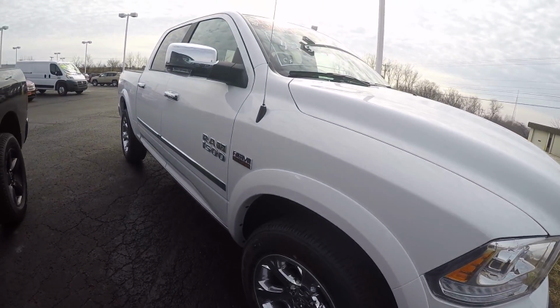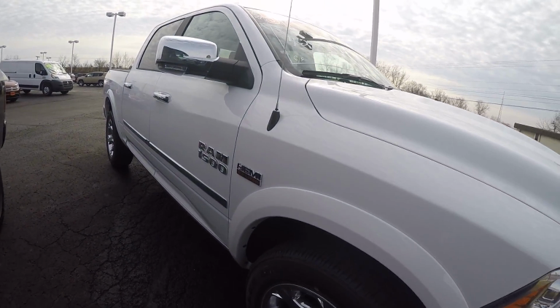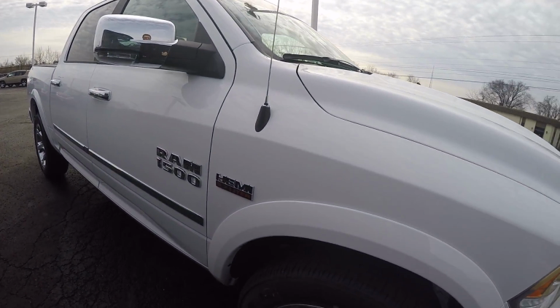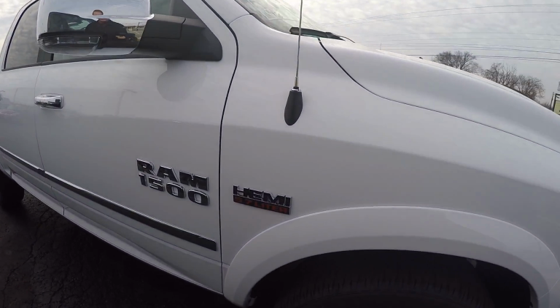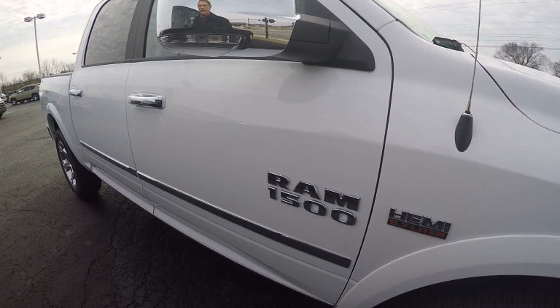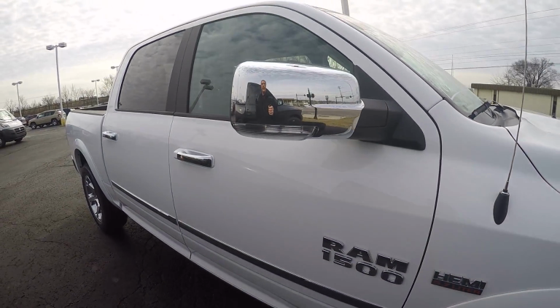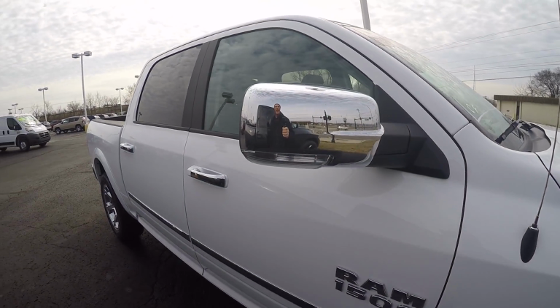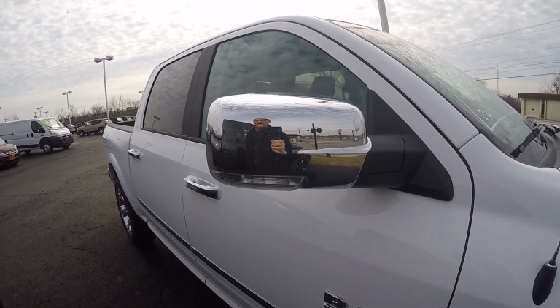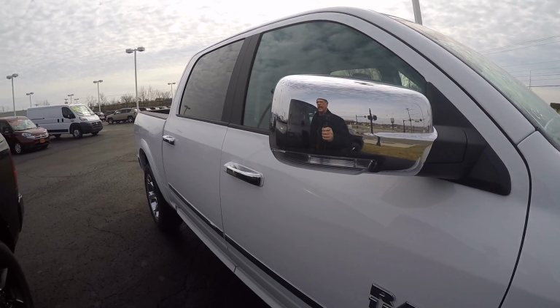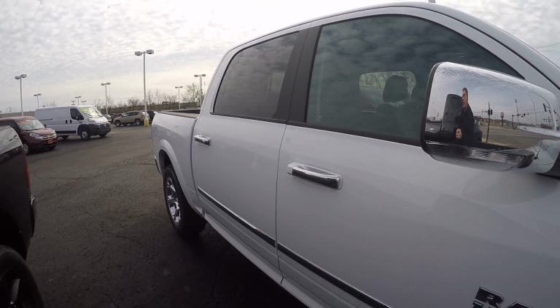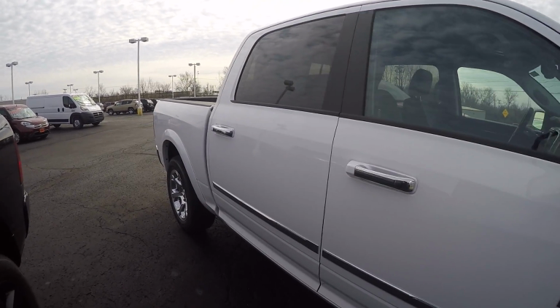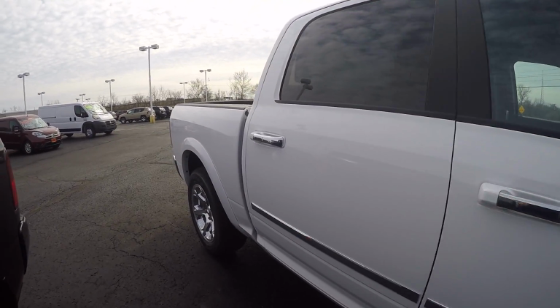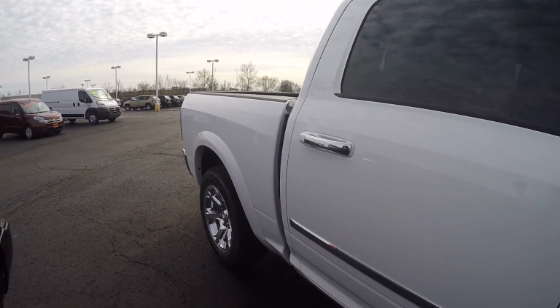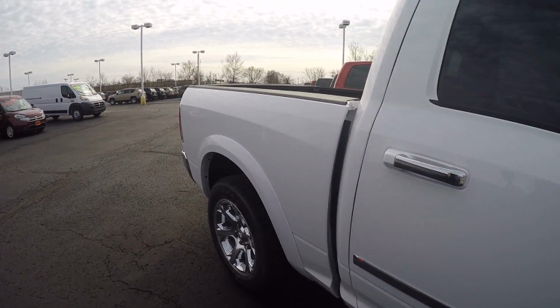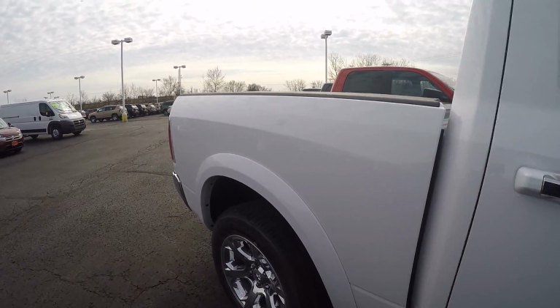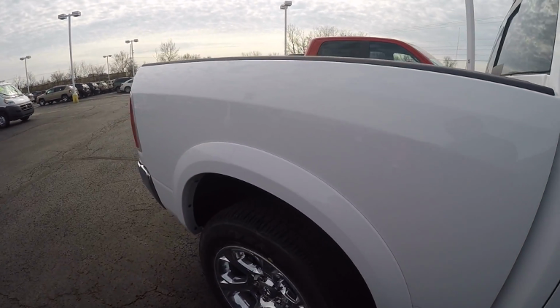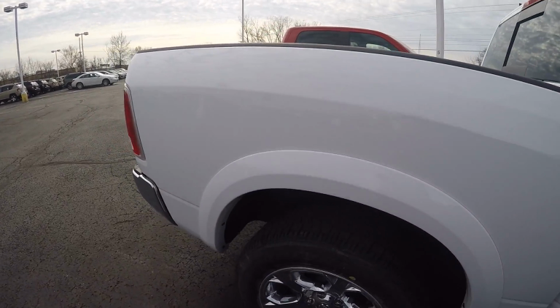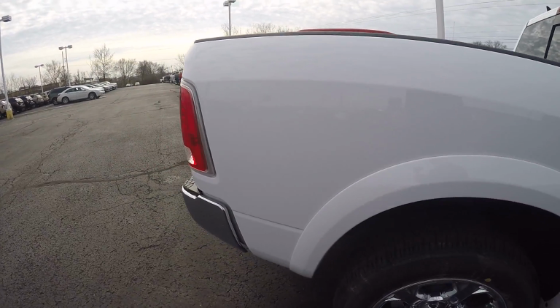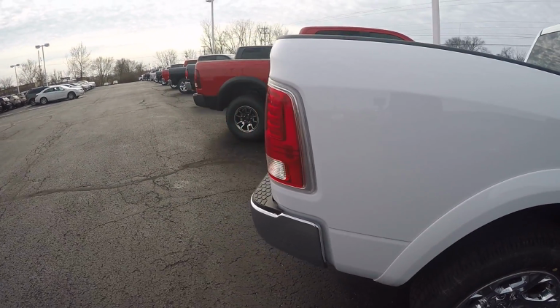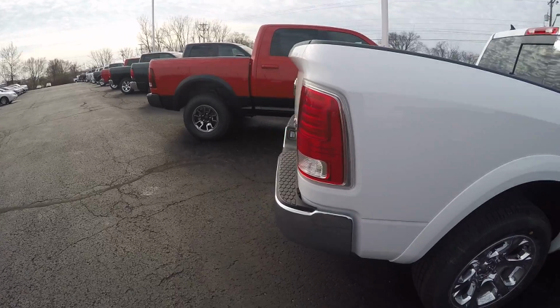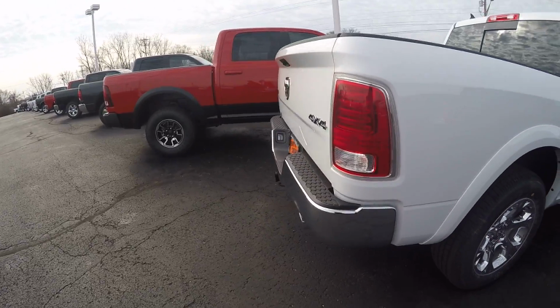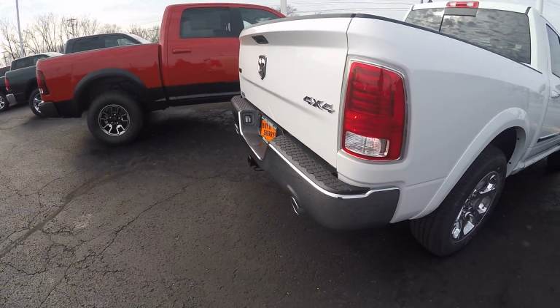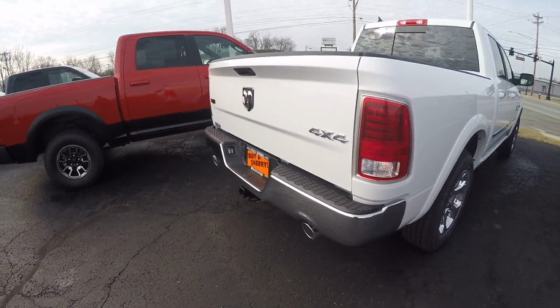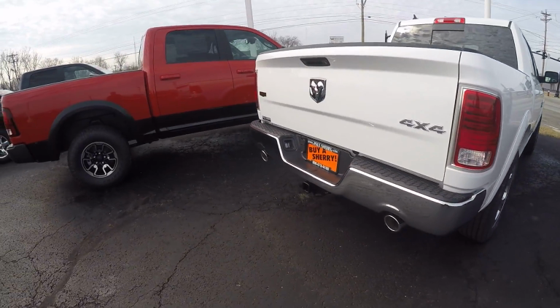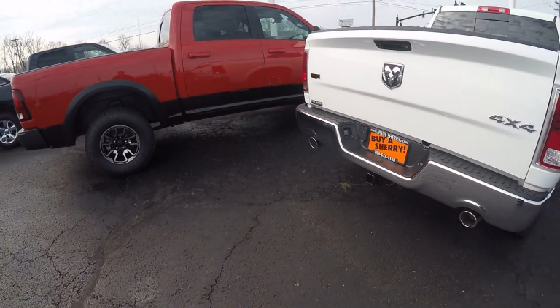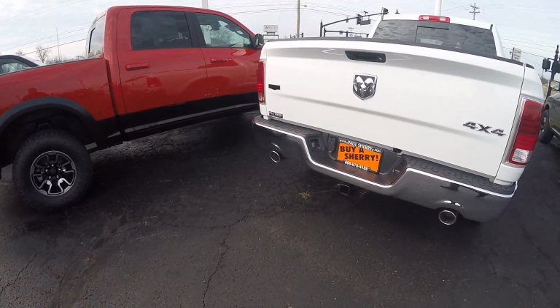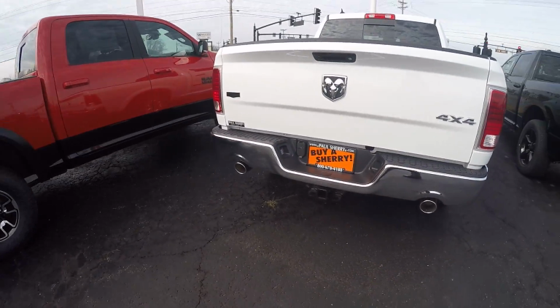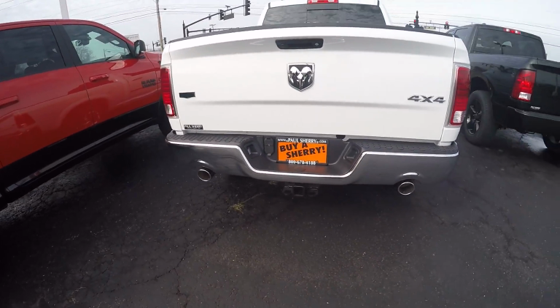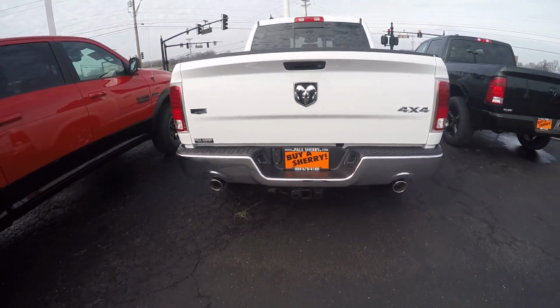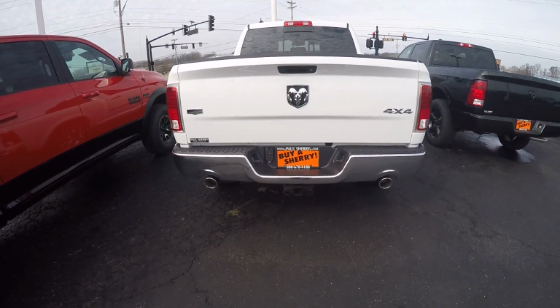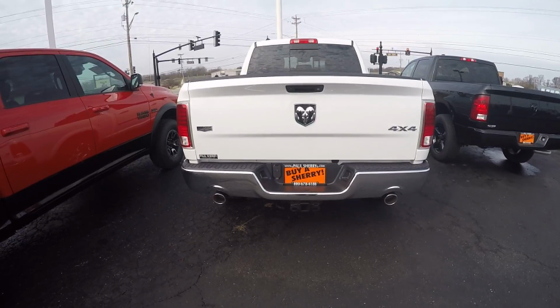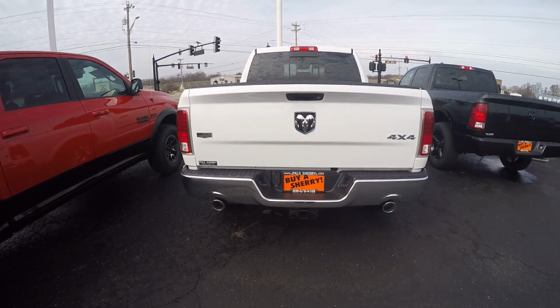It does have the 5.7 Hemi, chrome mirrors, chrome door handles, and dual exhaust.